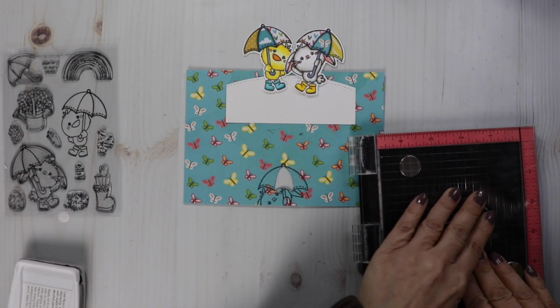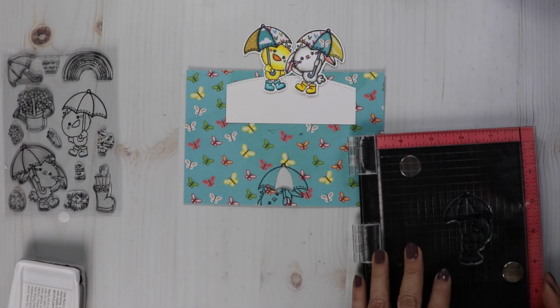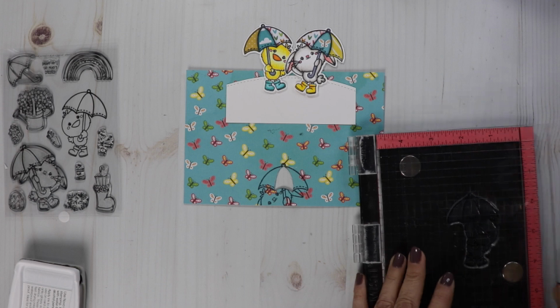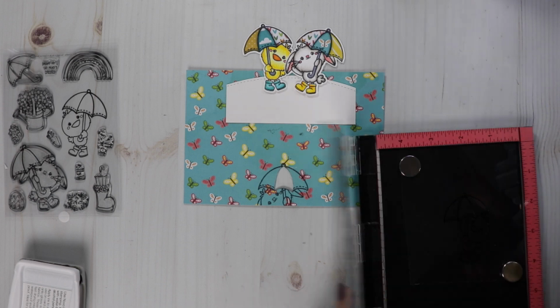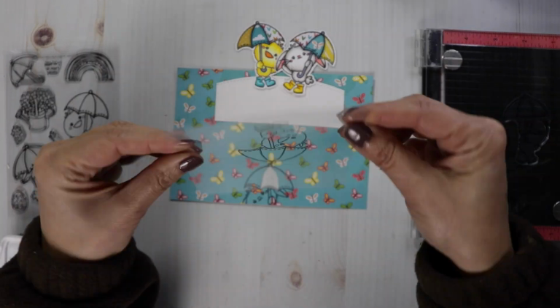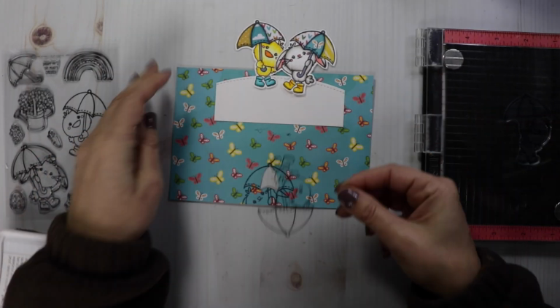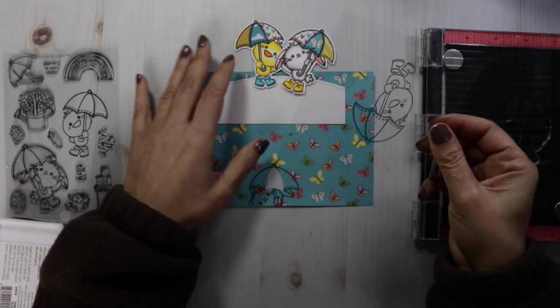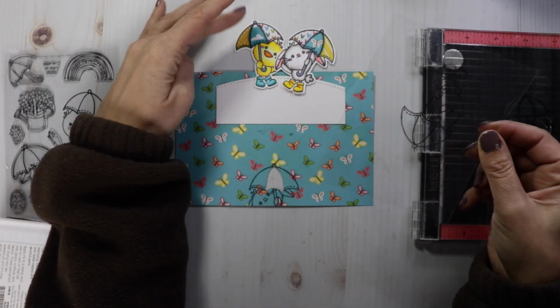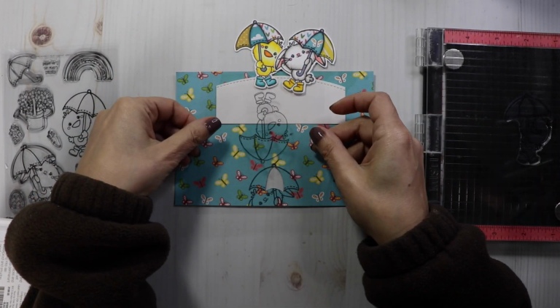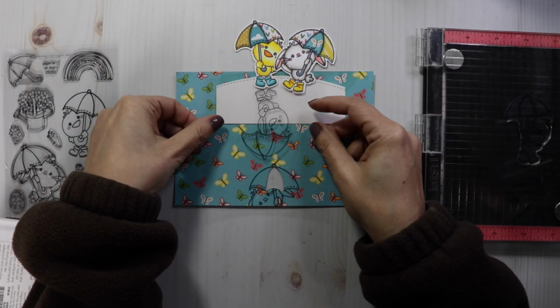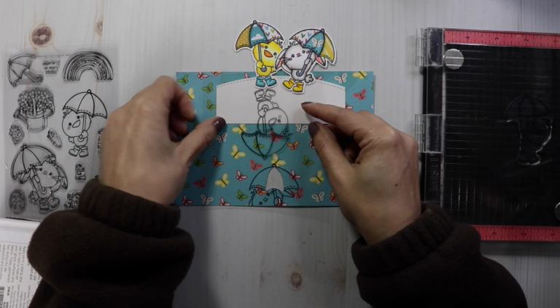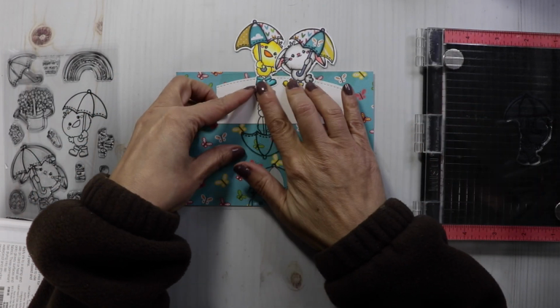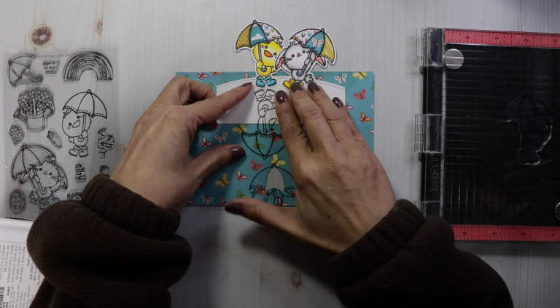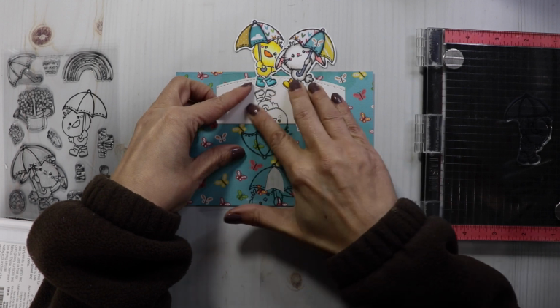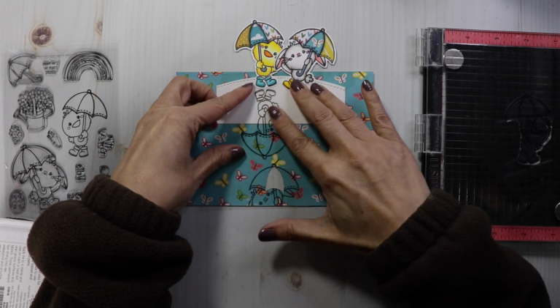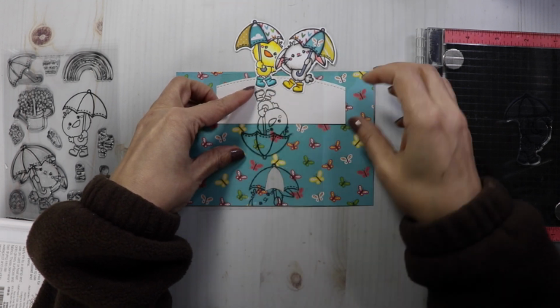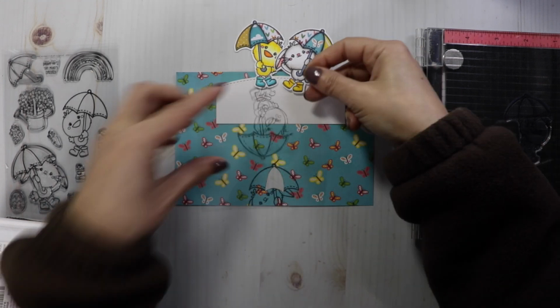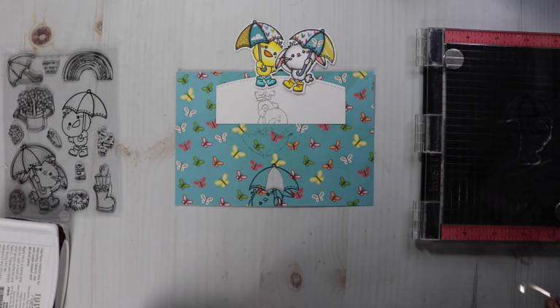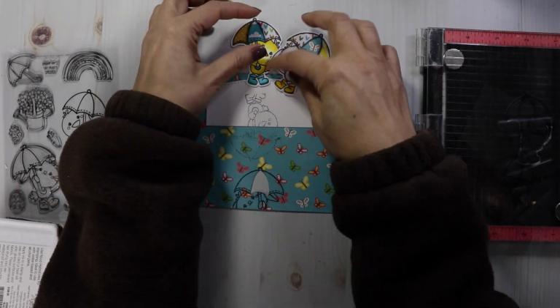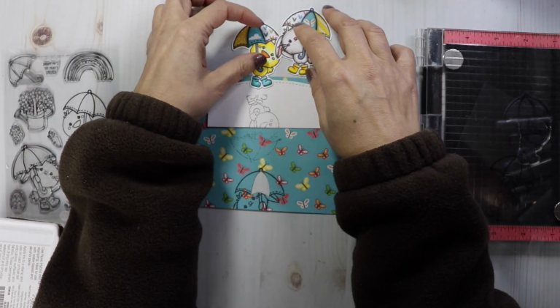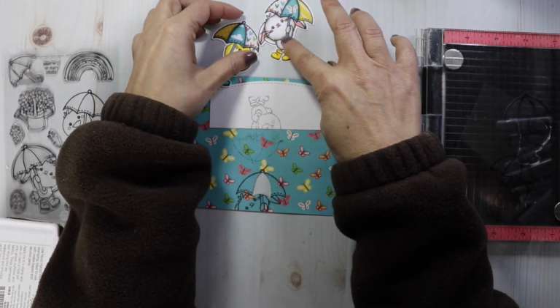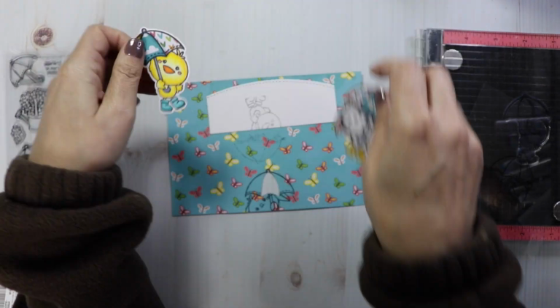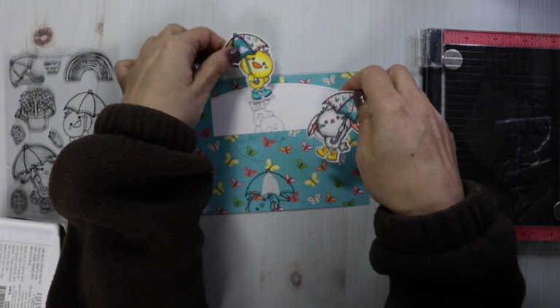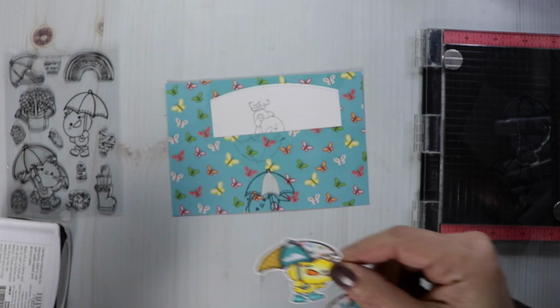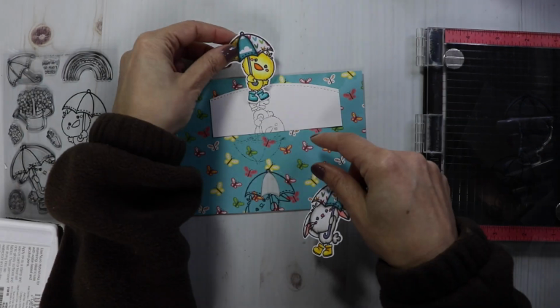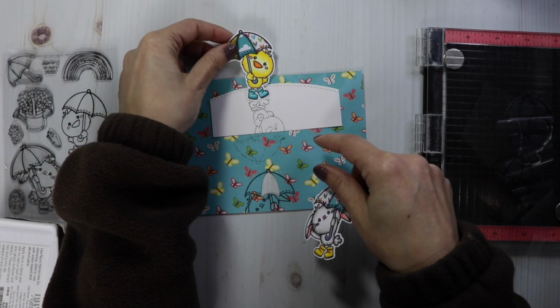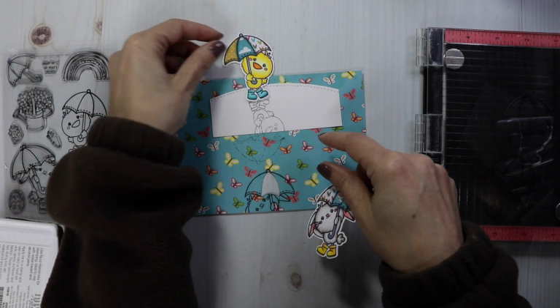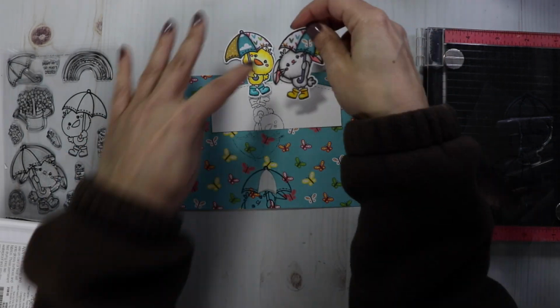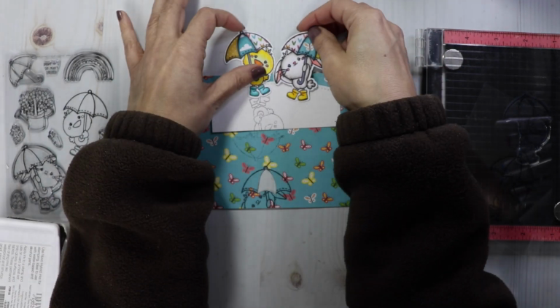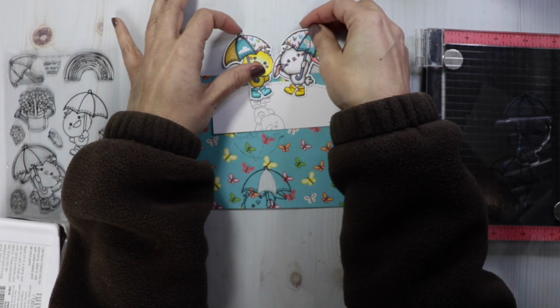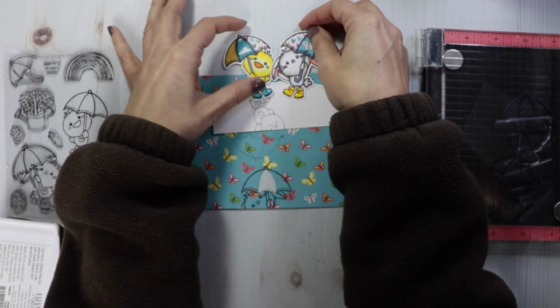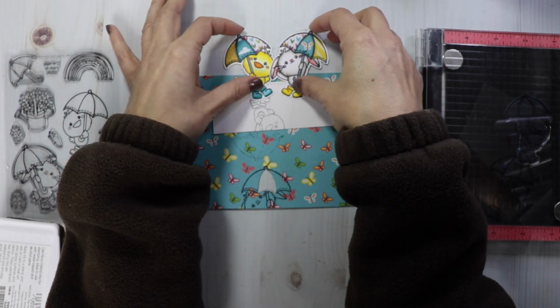I'm going to use this to create the mirror image onto my cardstock. So I'll bring the piece of acetate to my cardstock, line up my critters, and then just gently press that ink onto the cardstock. I'll do that with the bunny and then we're going to have our mirror image.